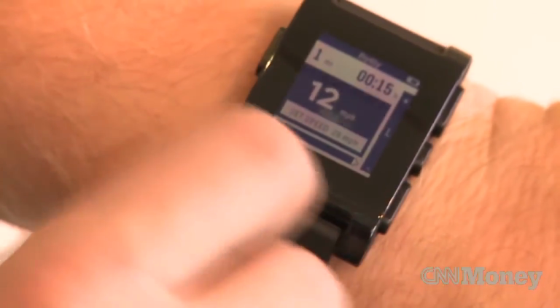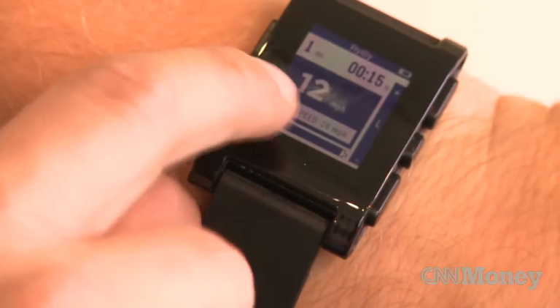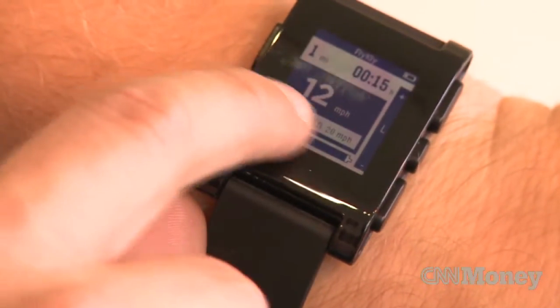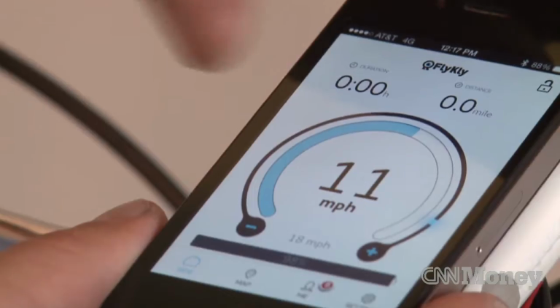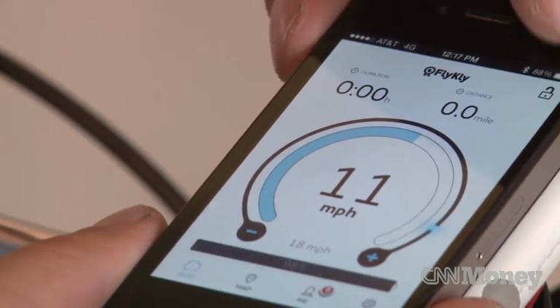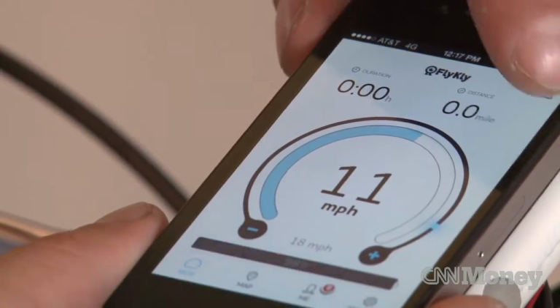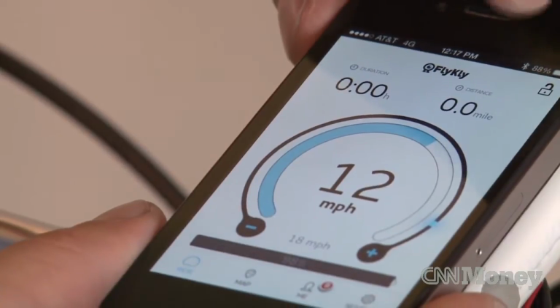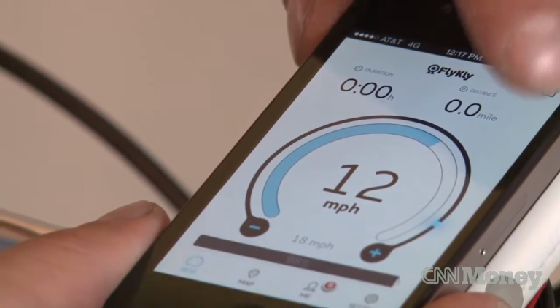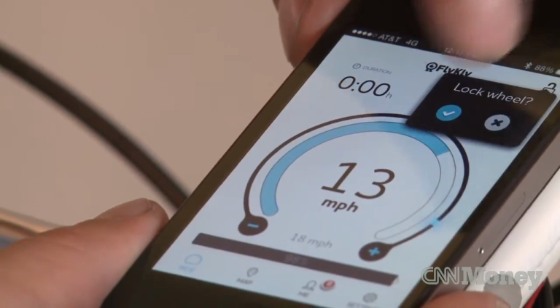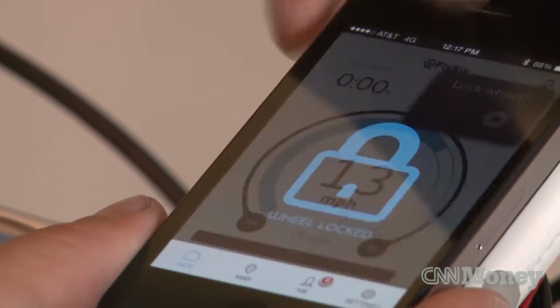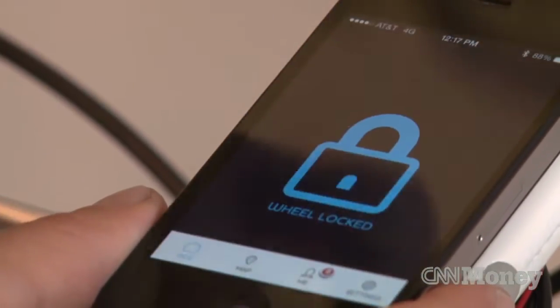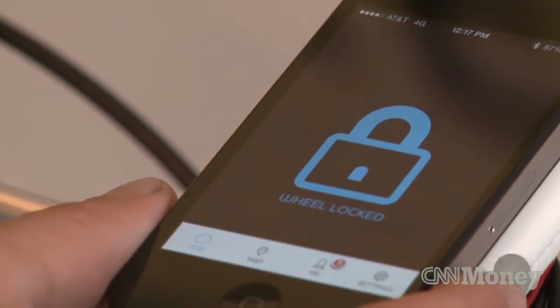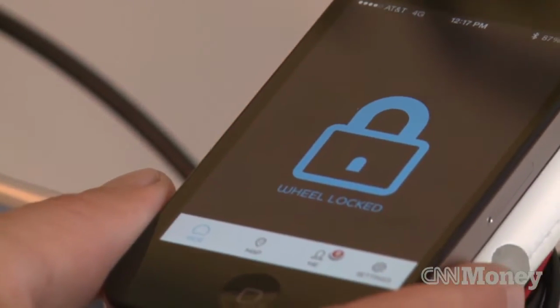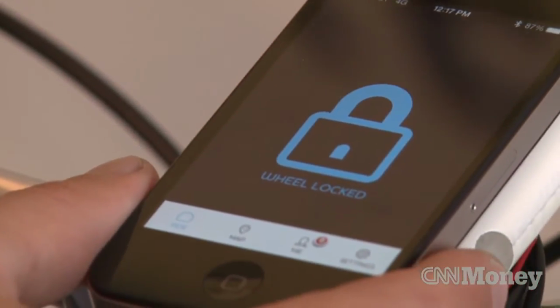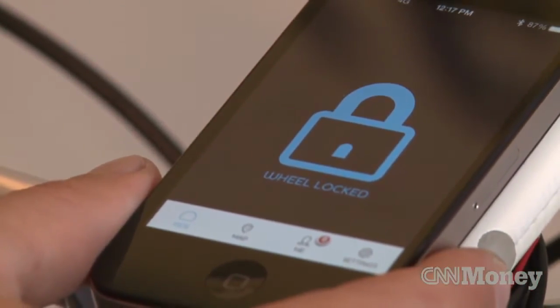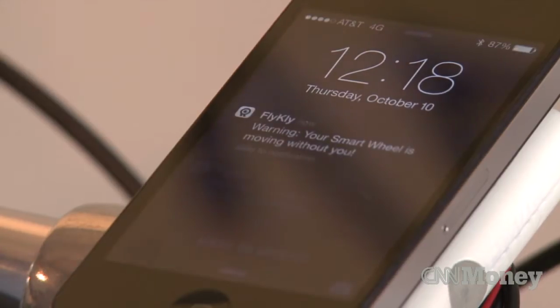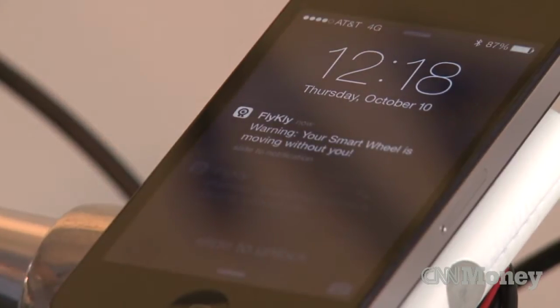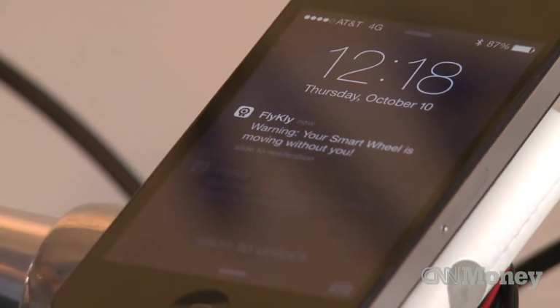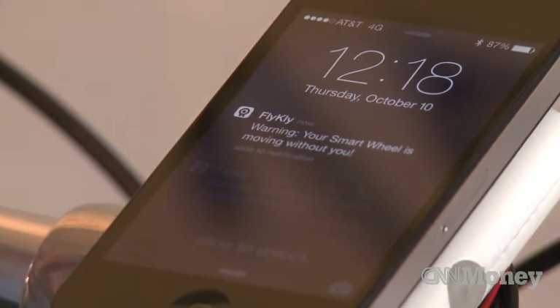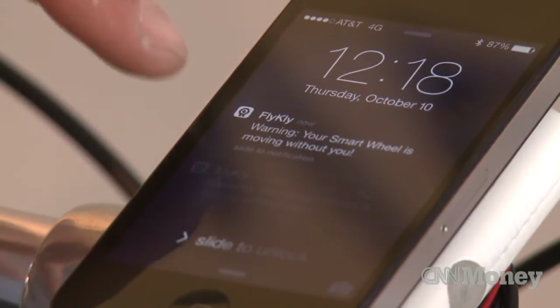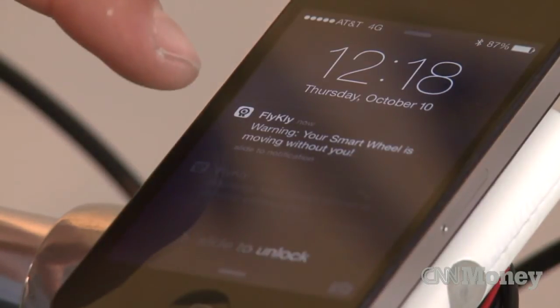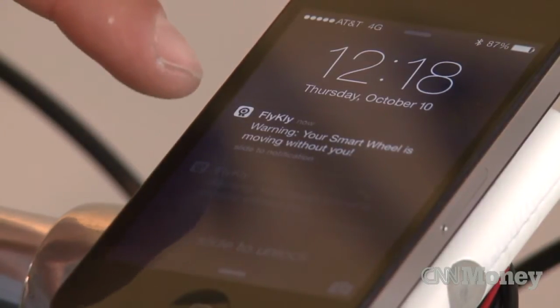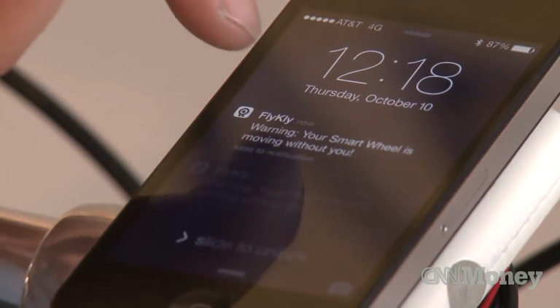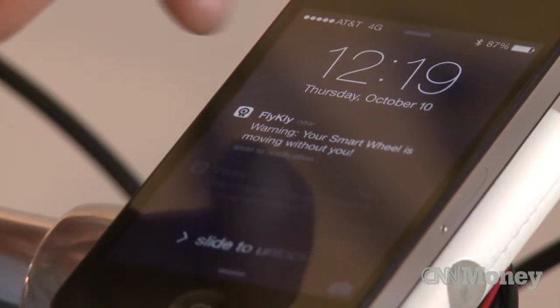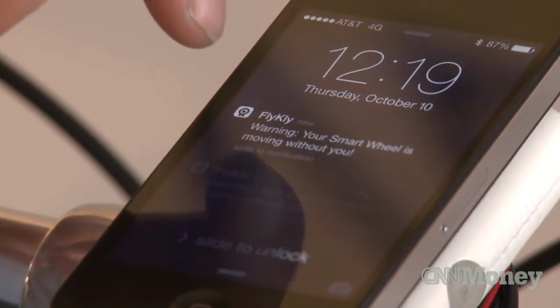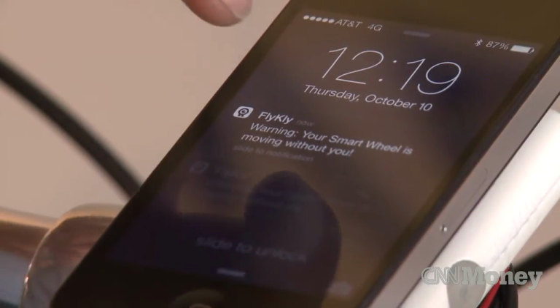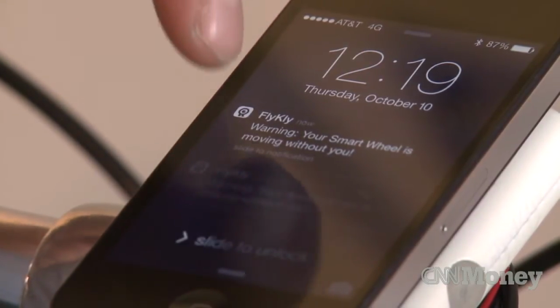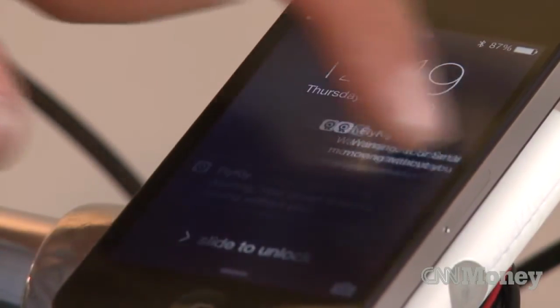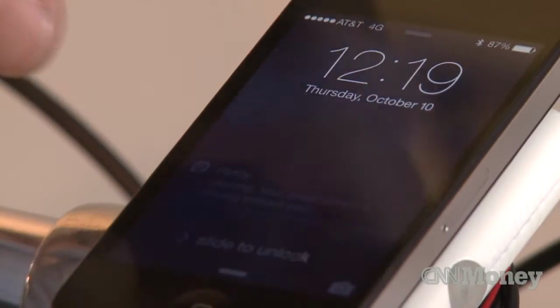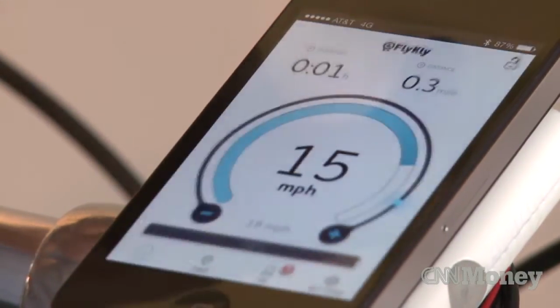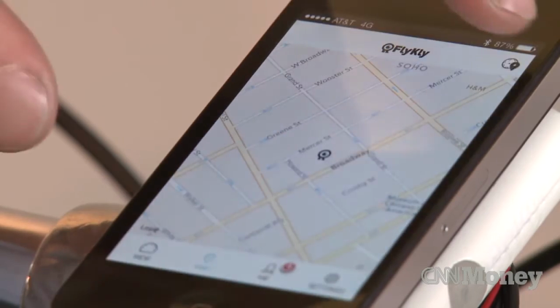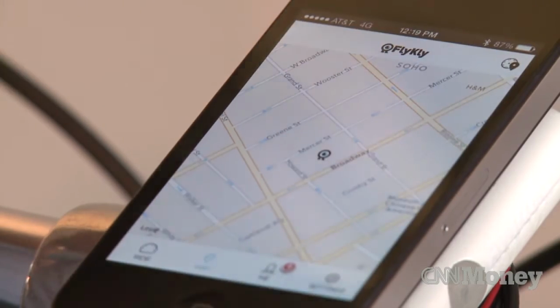When you park it, you can just lock it with your iPhone app, so nobody can pedal away with it. And if somebody does steal it, it will ring on your phone and tell you your bike is moving without you. Then you can track it on the map and see where it is.